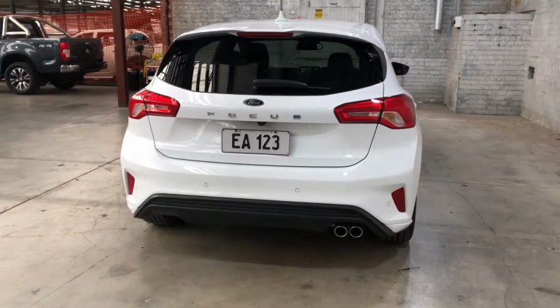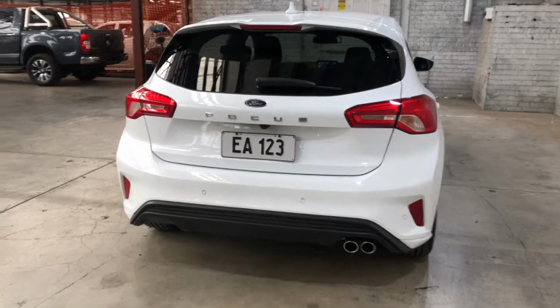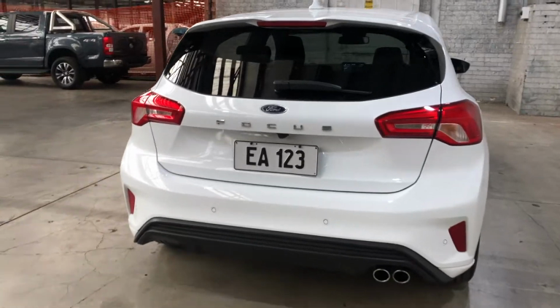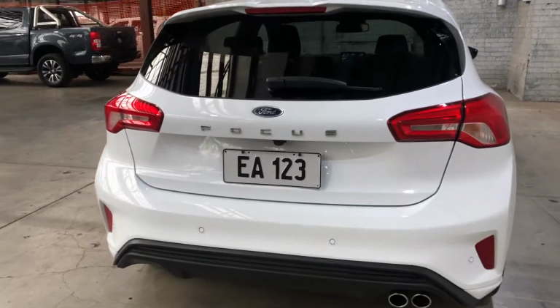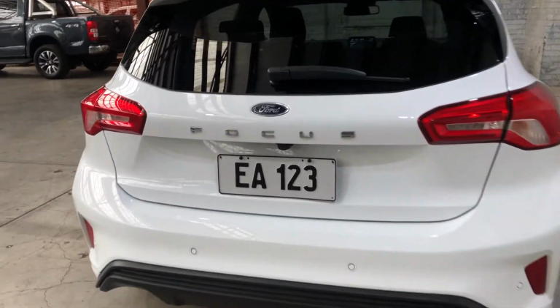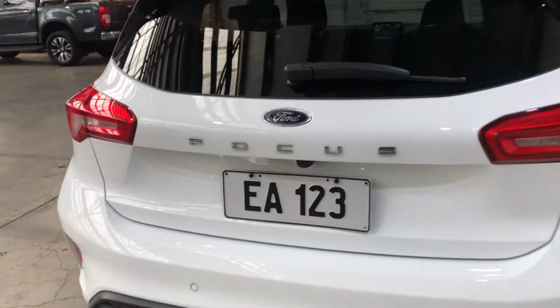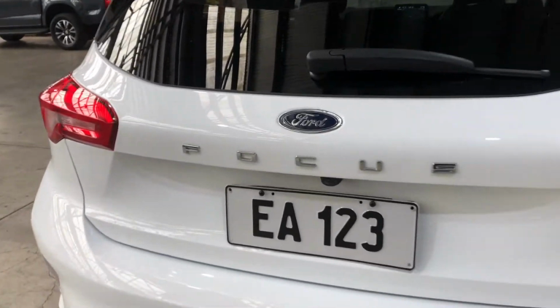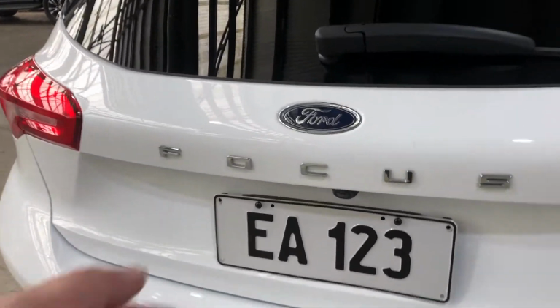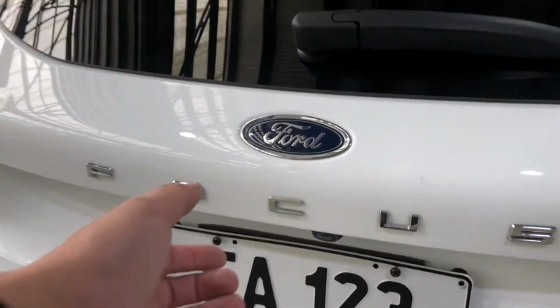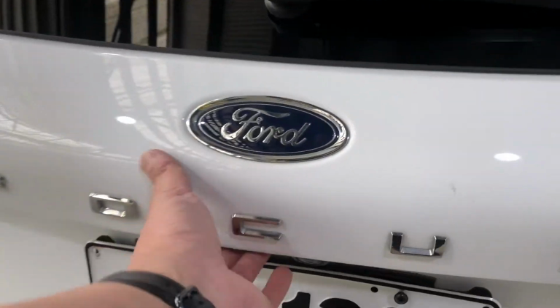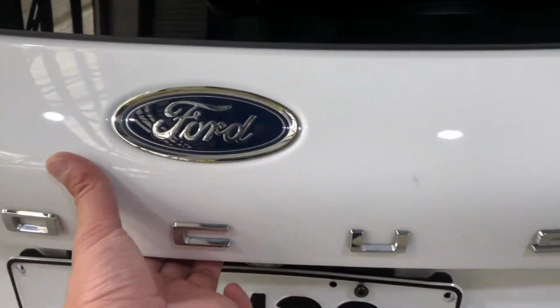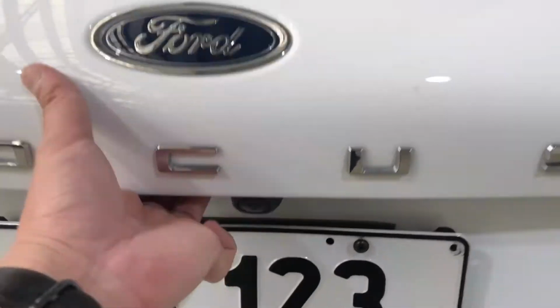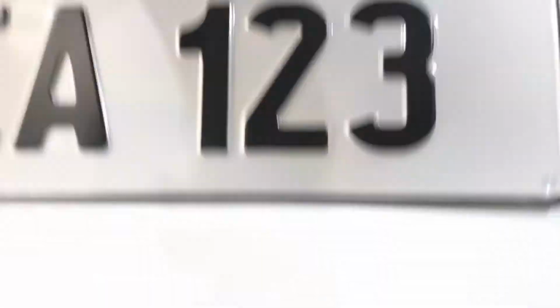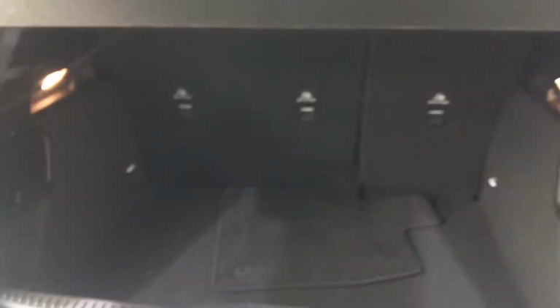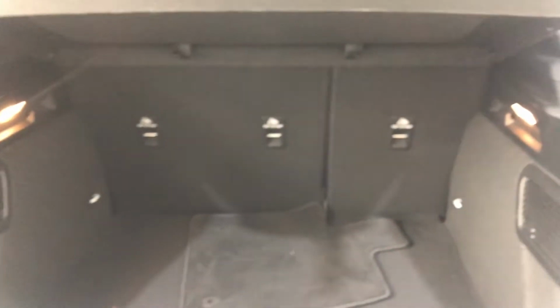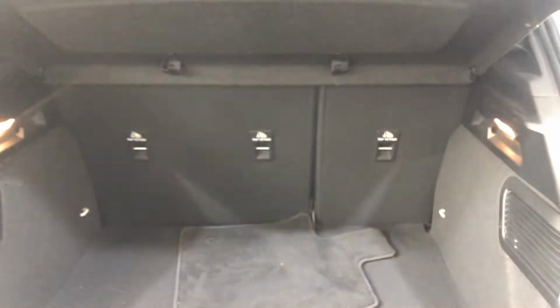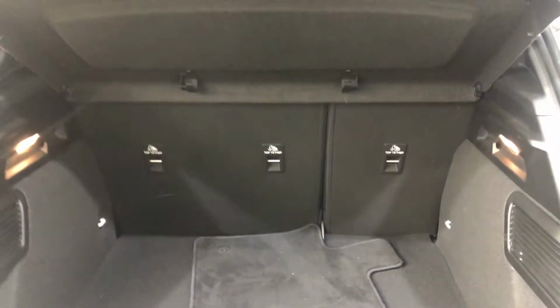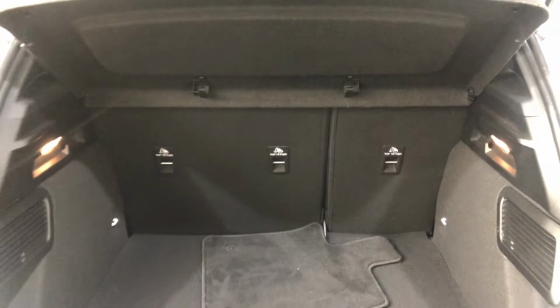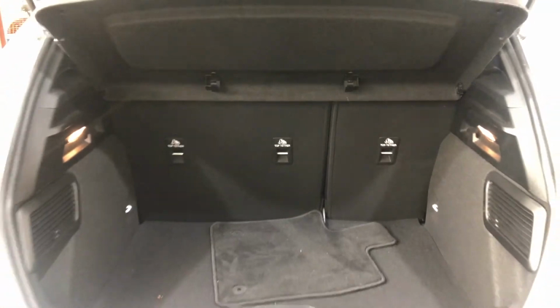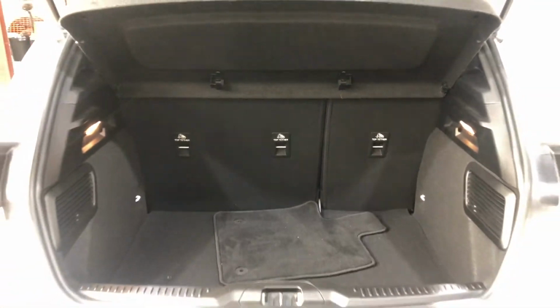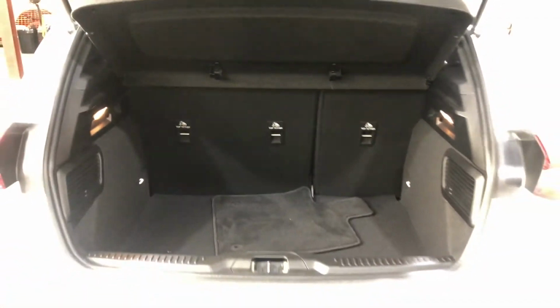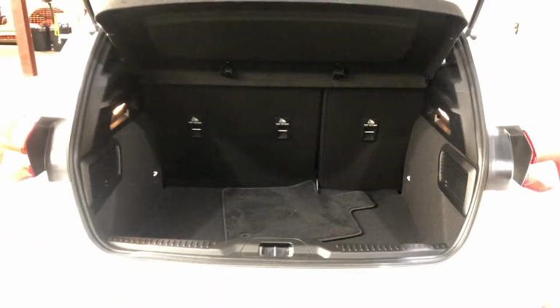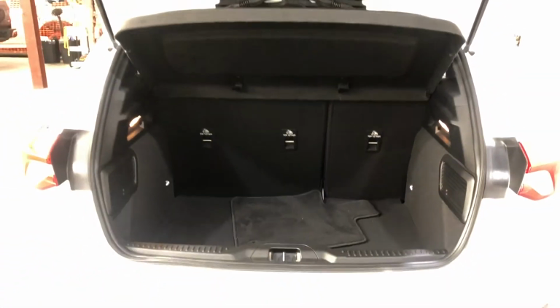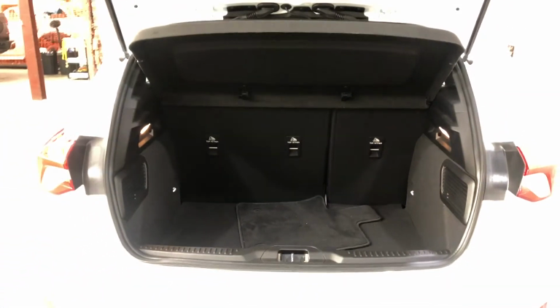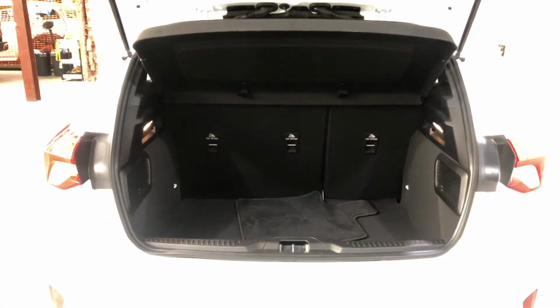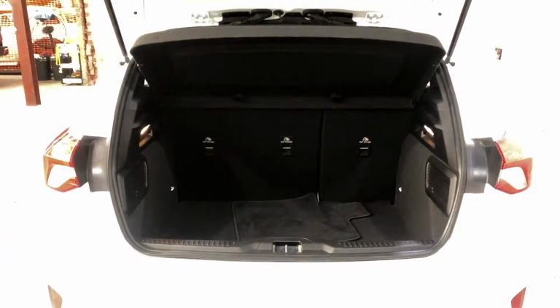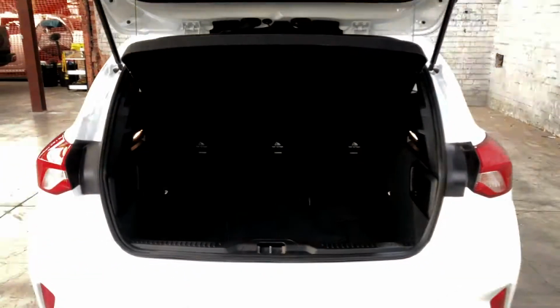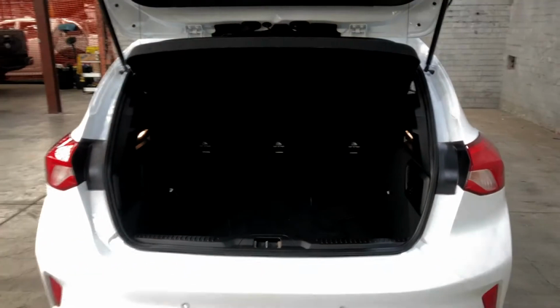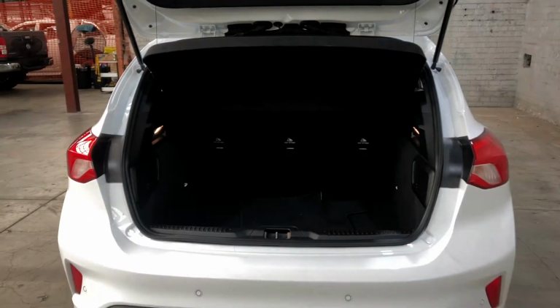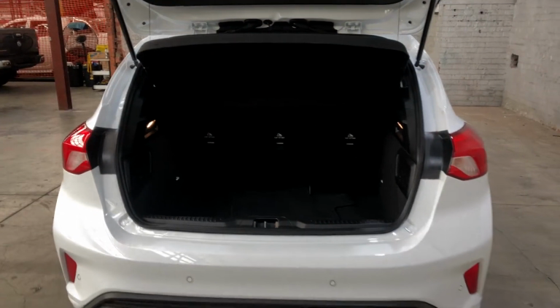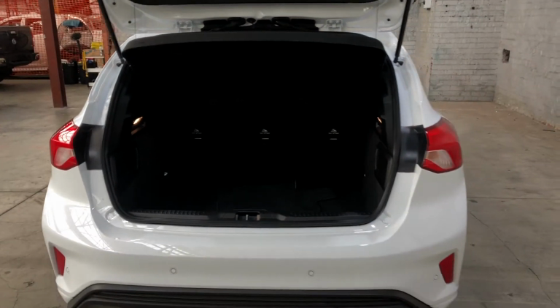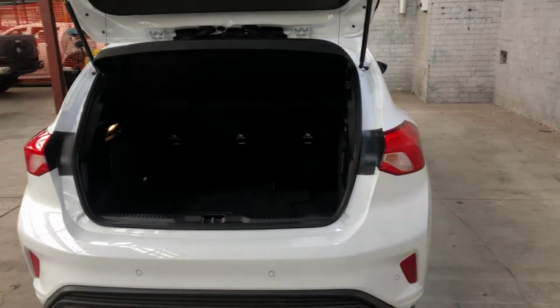As you jump inside the boot, being a small five-door hatch, you'd be quite surprised by the amount of boot space you've got at the back here. If you ever need more space, the two back seats do fold down.